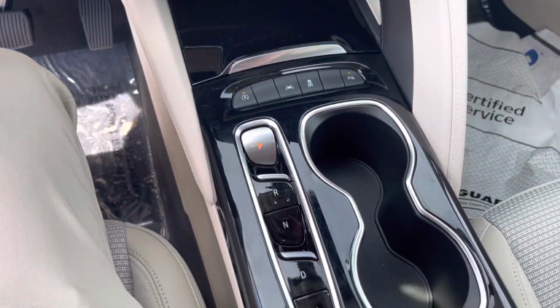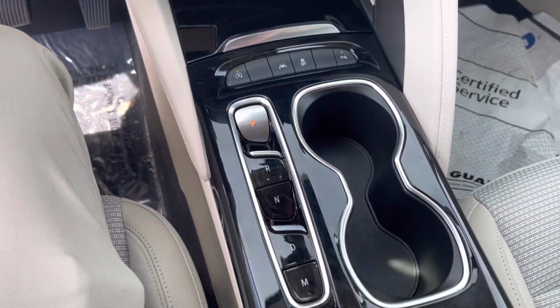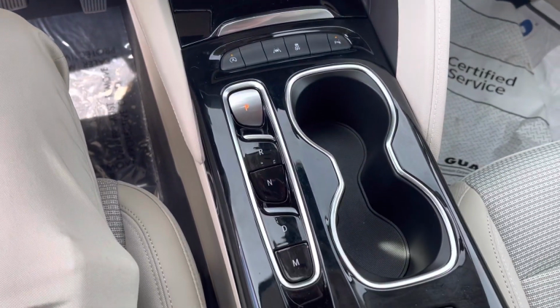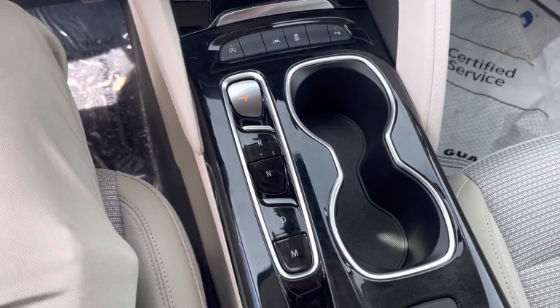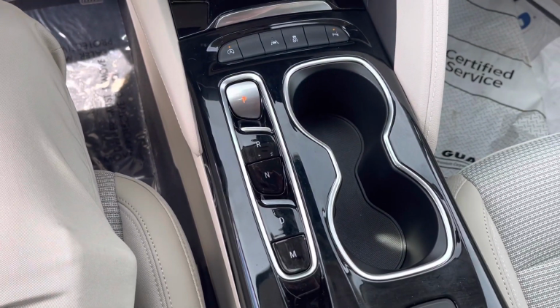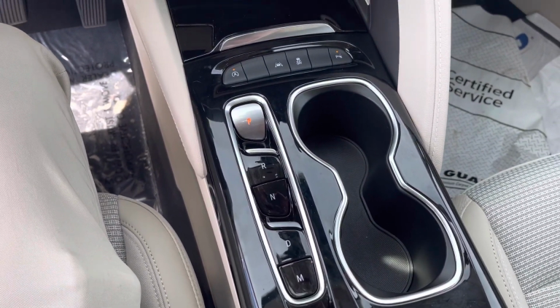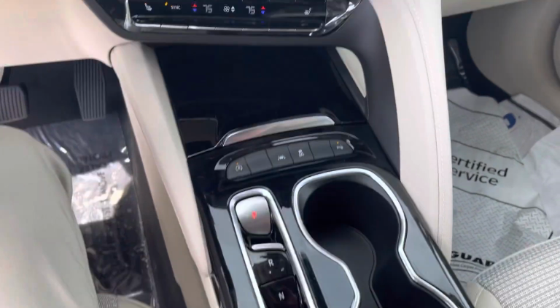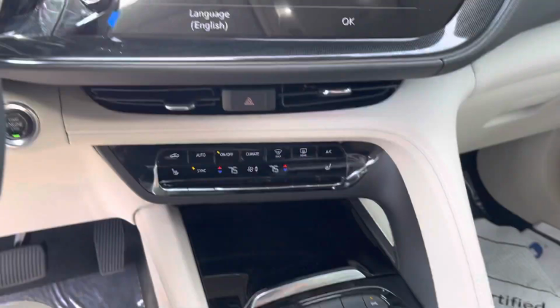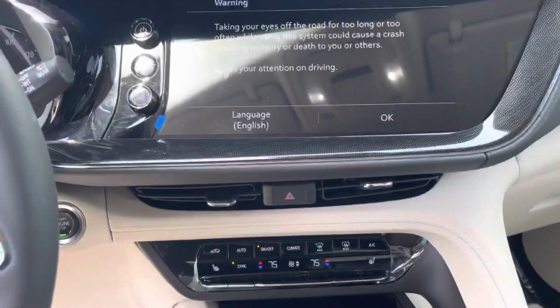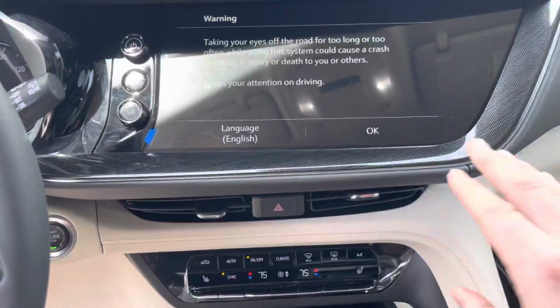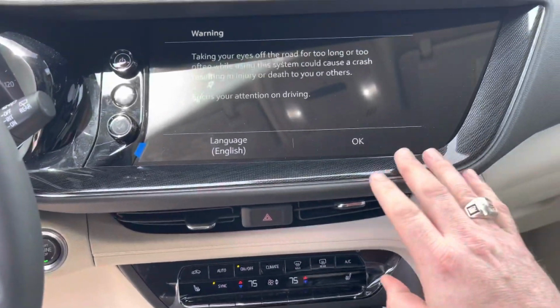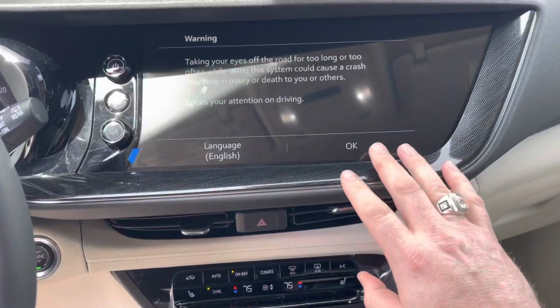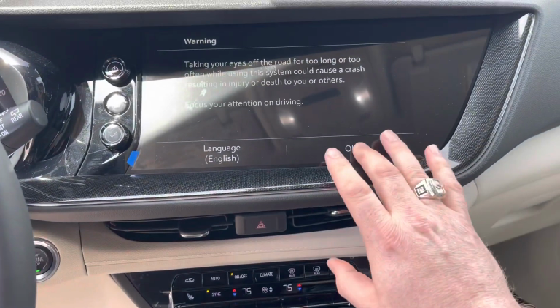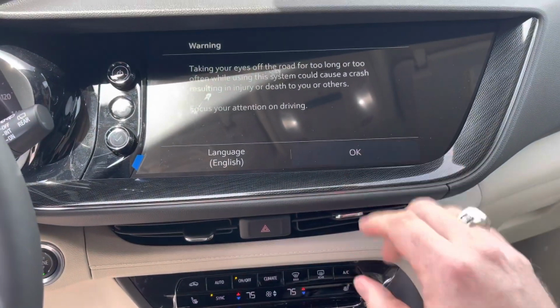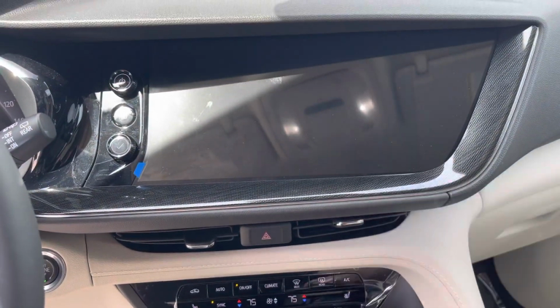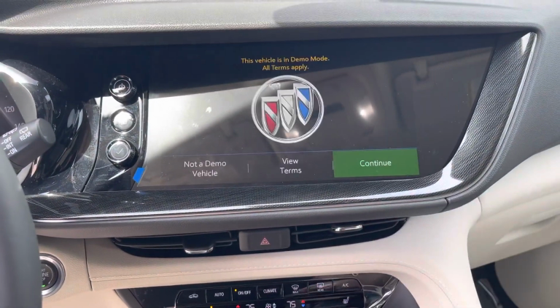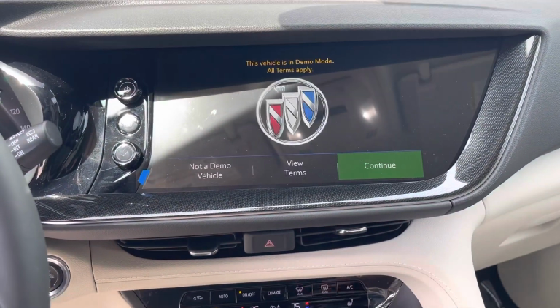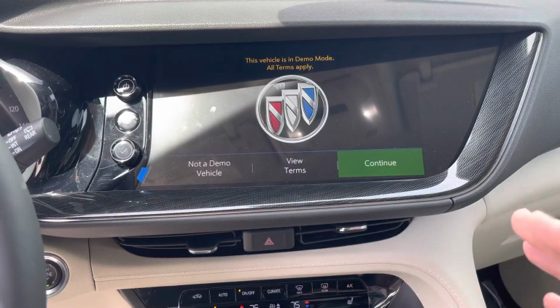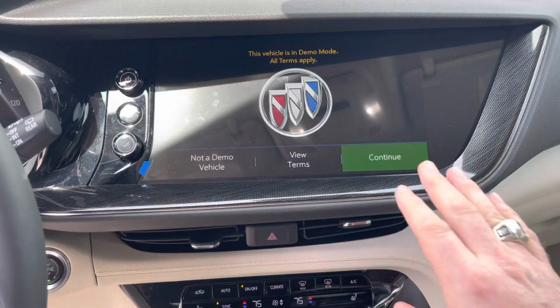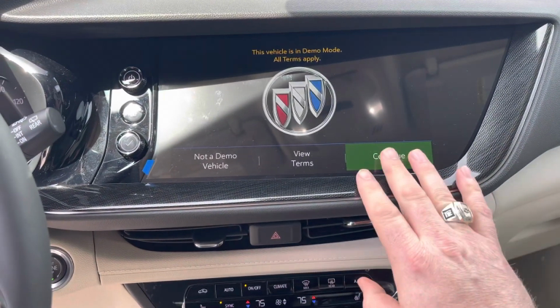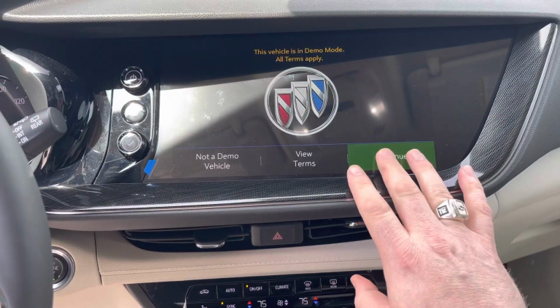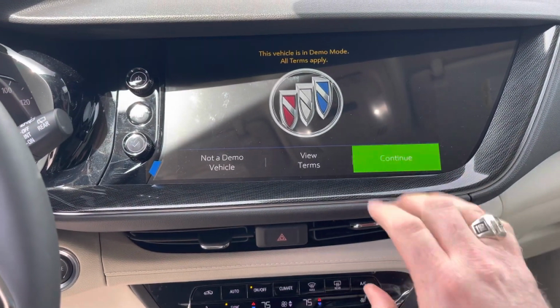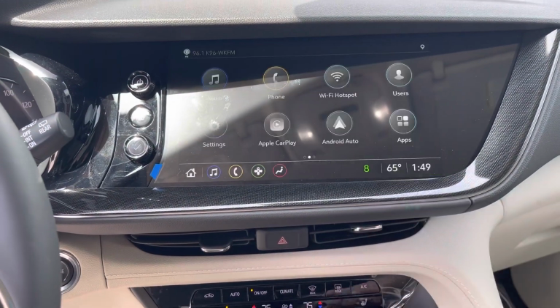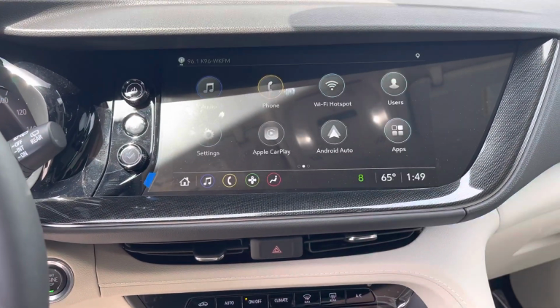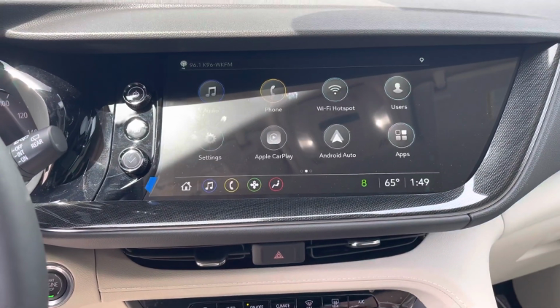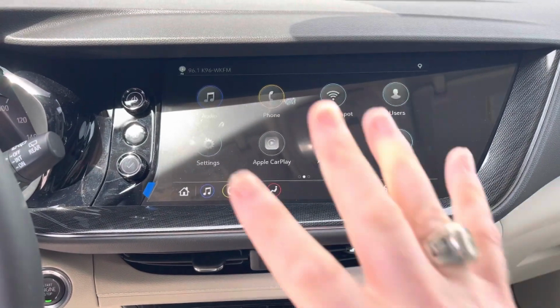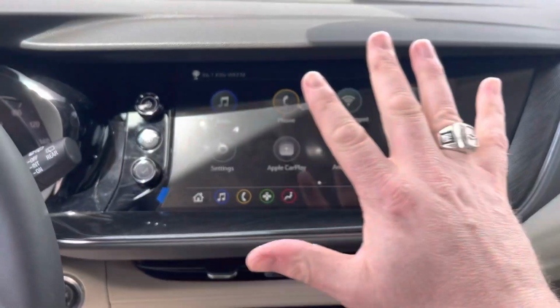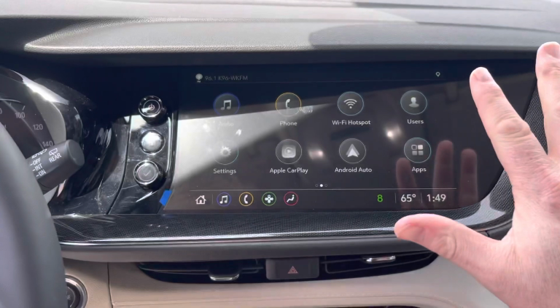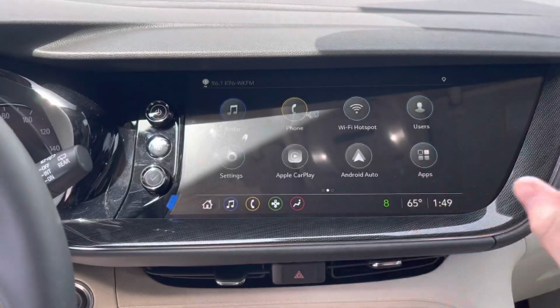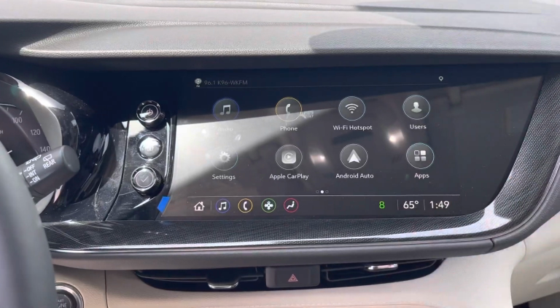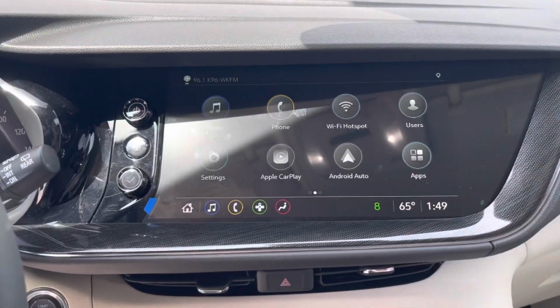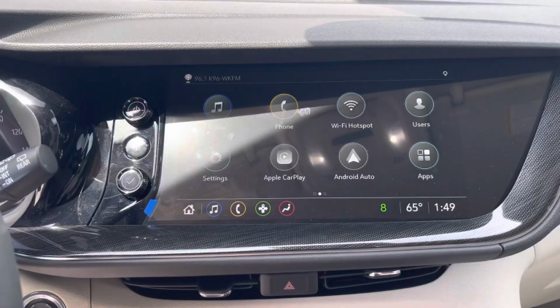It's an automatic transmission — it actually has nine speeds, so it's very fuel efficient. There's also a big touchscreen radio as well.